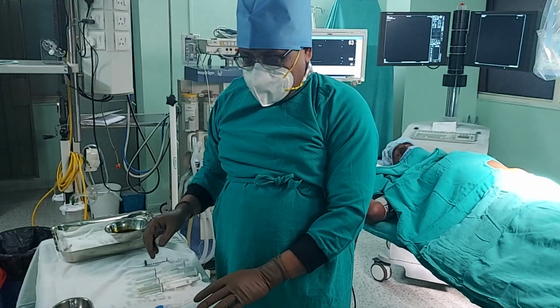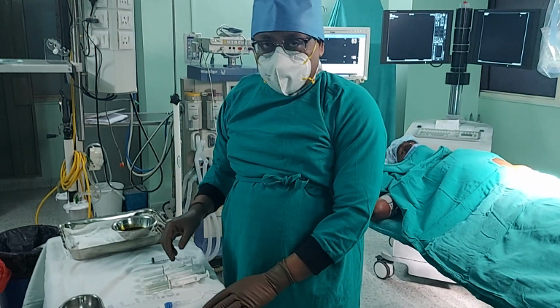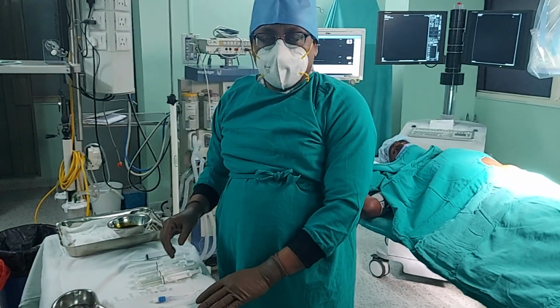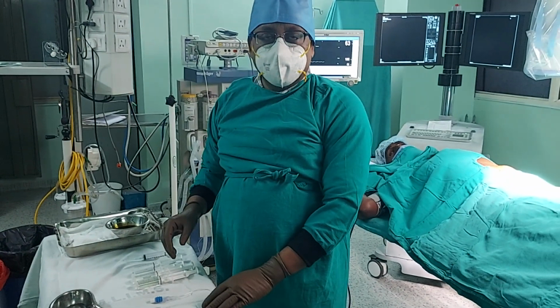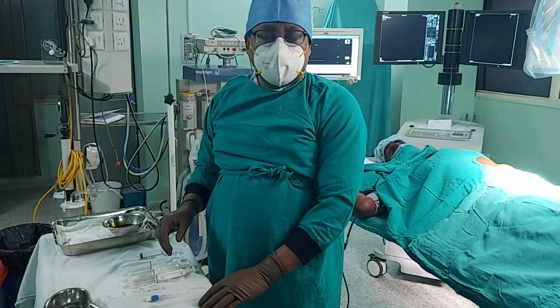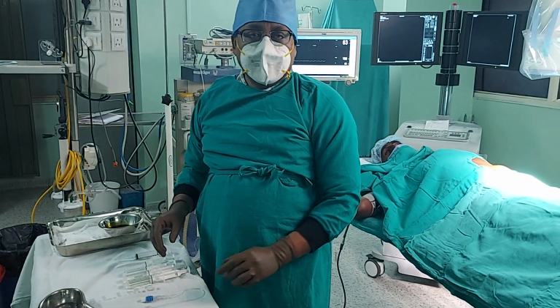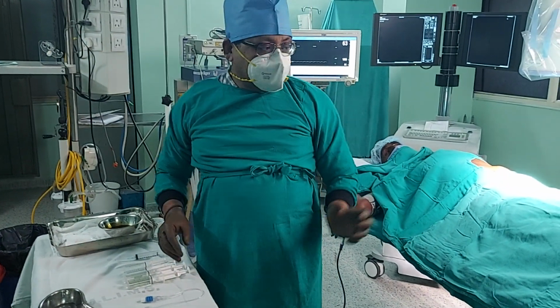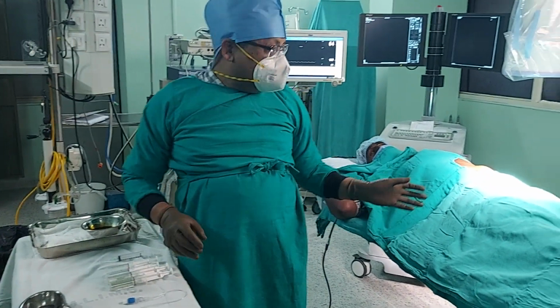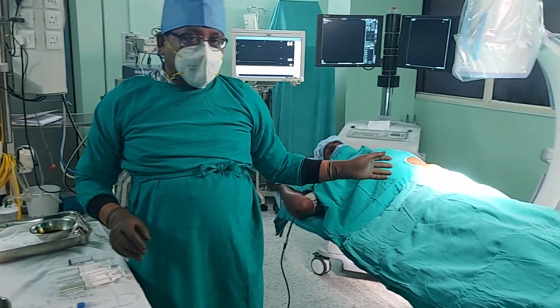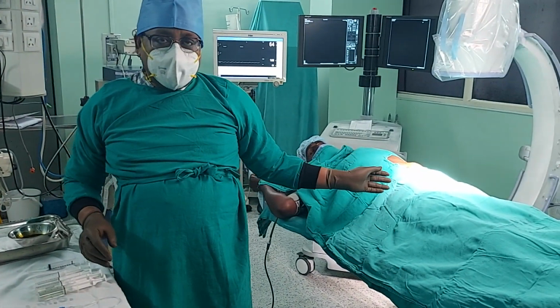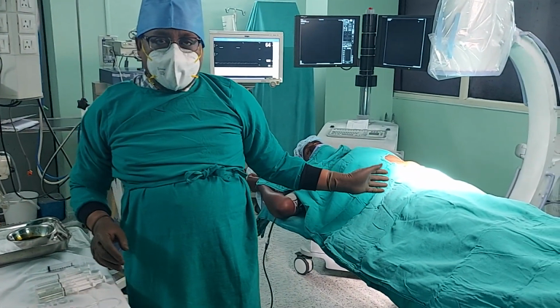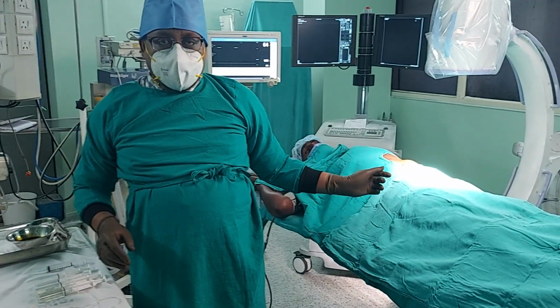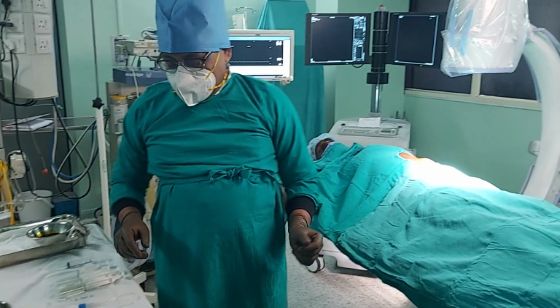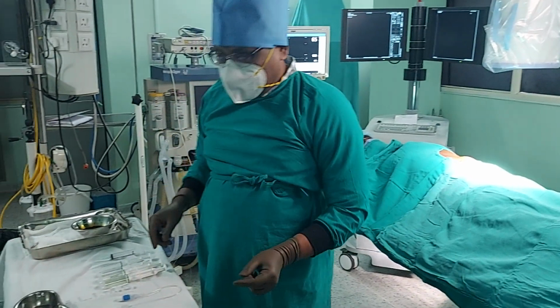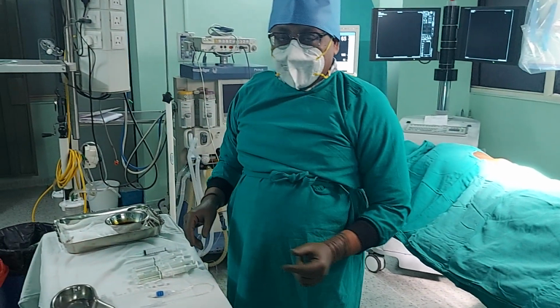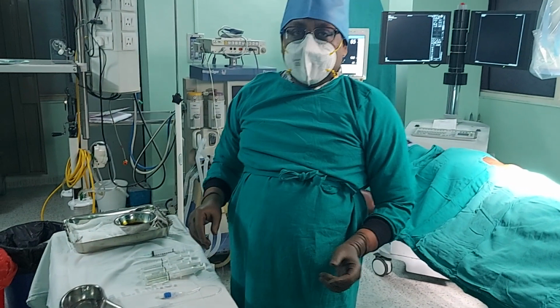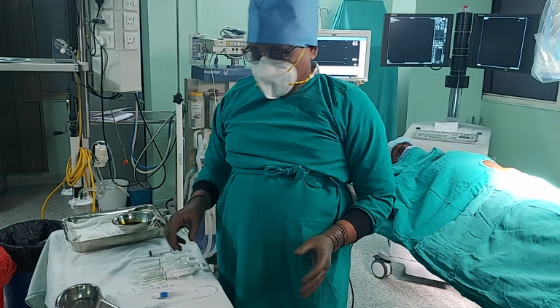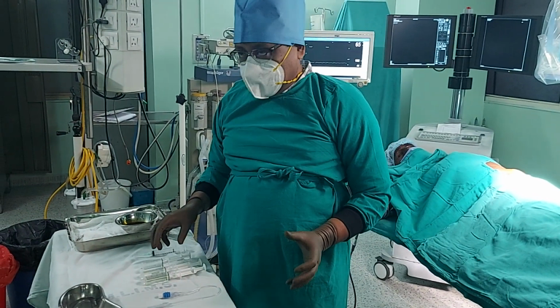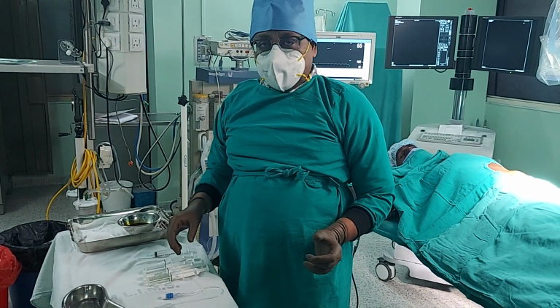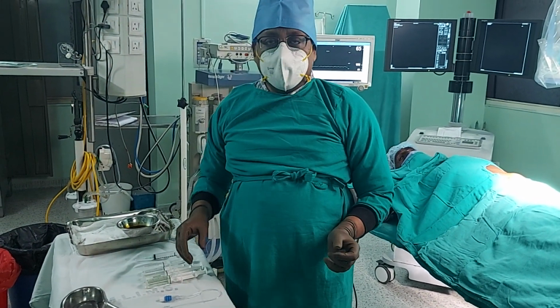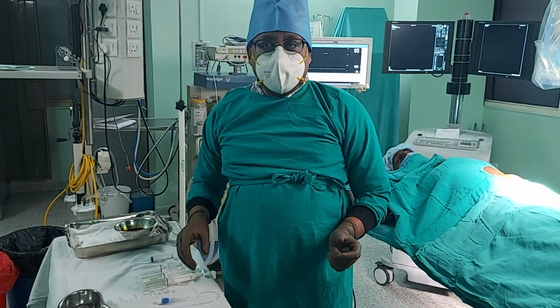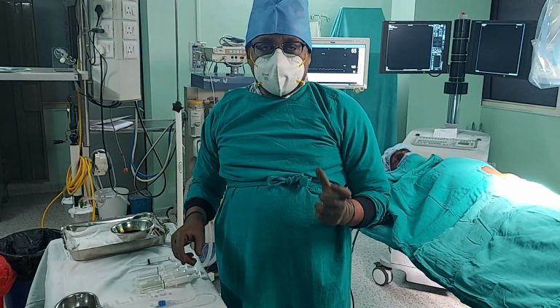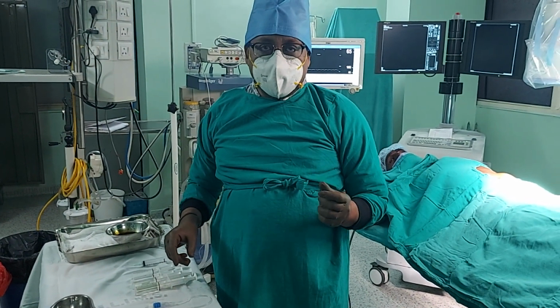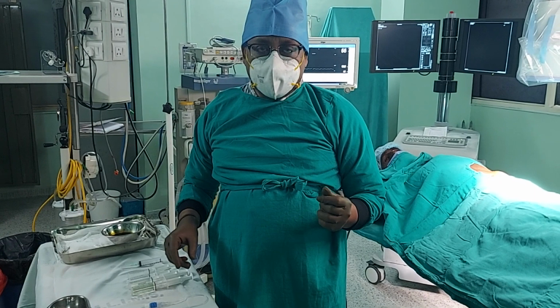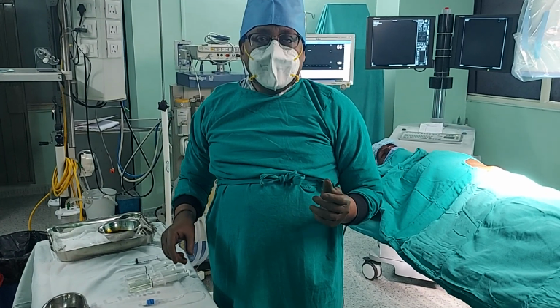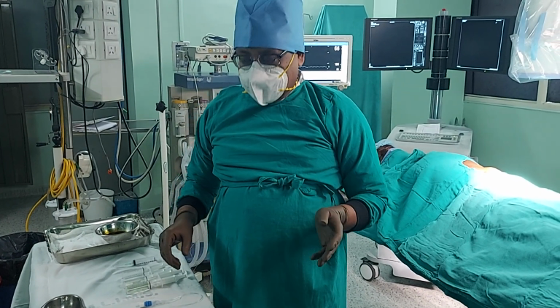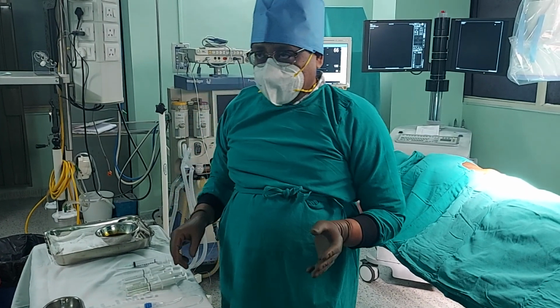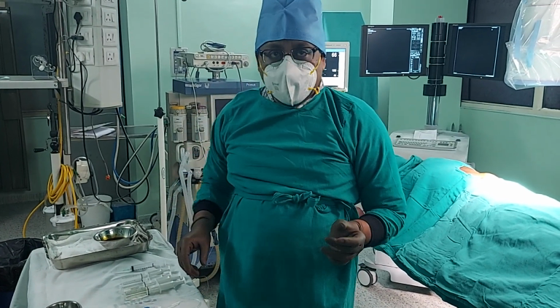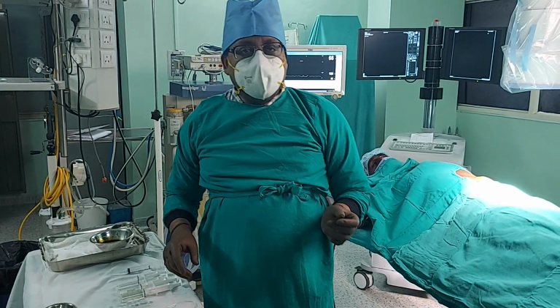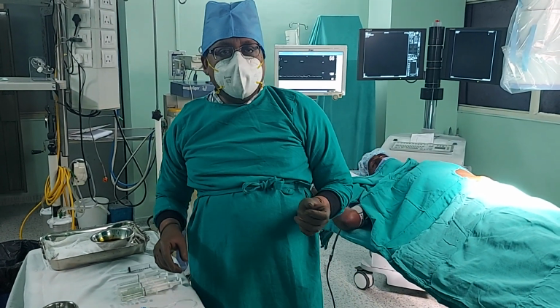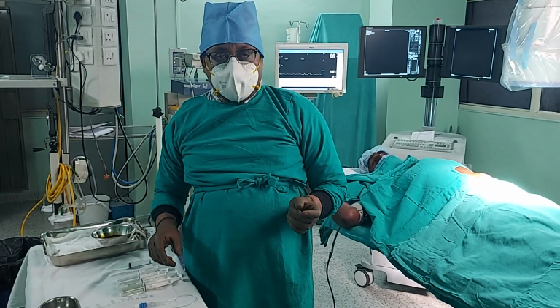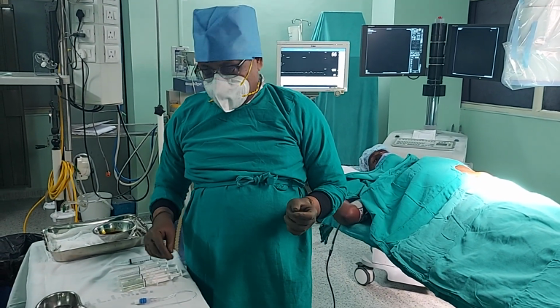Today we are going to do the refilling process of intrathecal morphine pump in our patient of multiple myeloma. This is the pump of Tichomate company with a 60 ml volume and with a delivery rate of 0.5 ml per 24 hours.